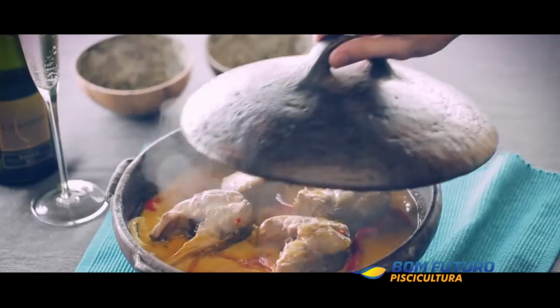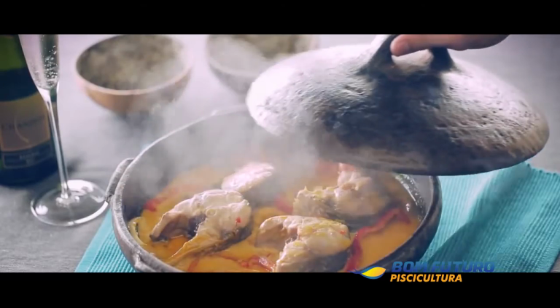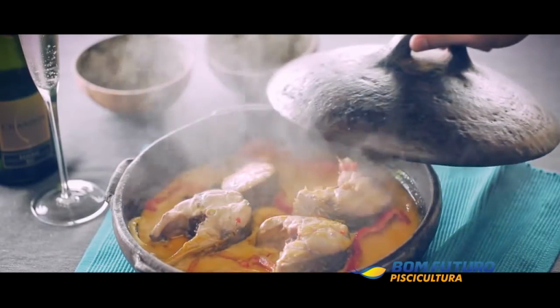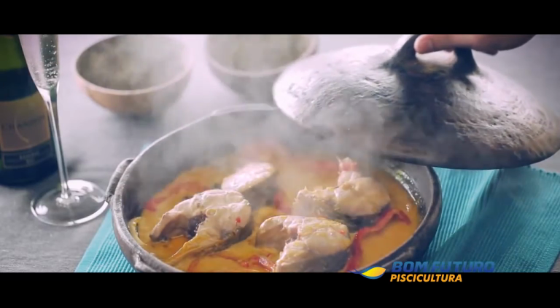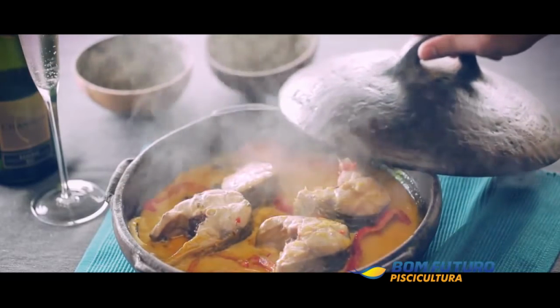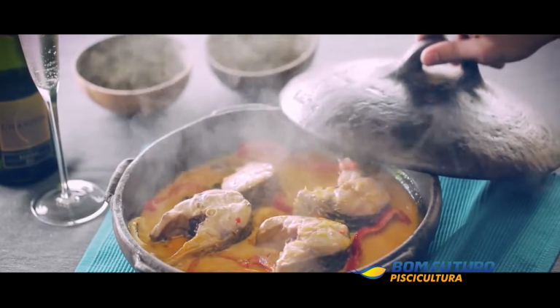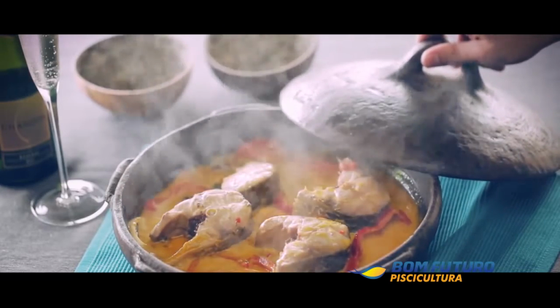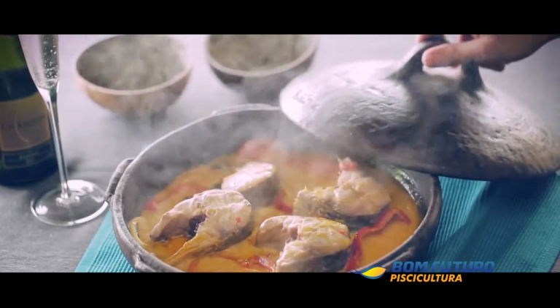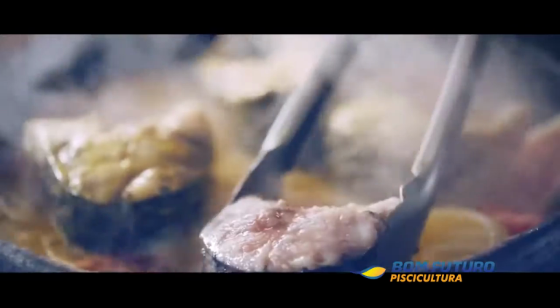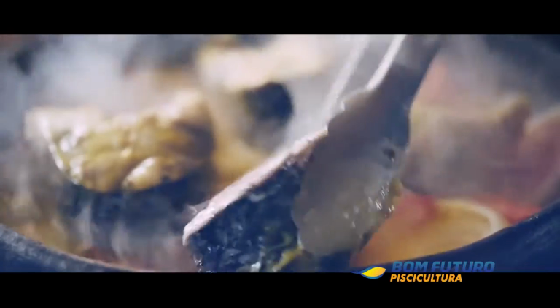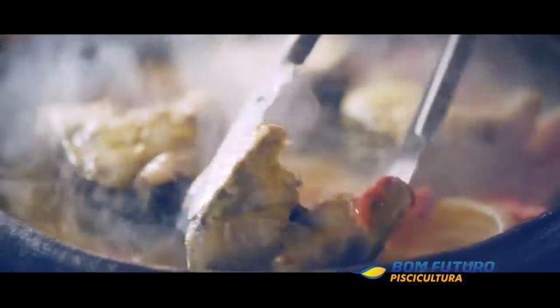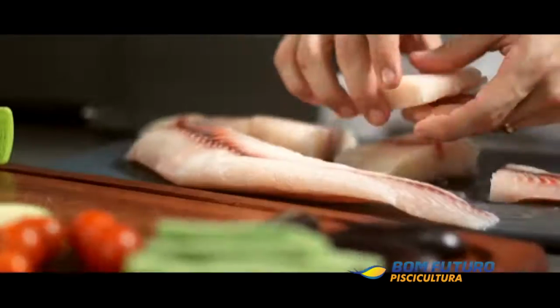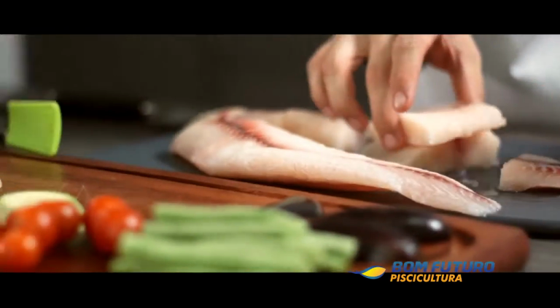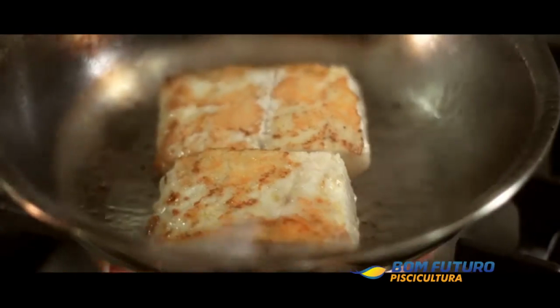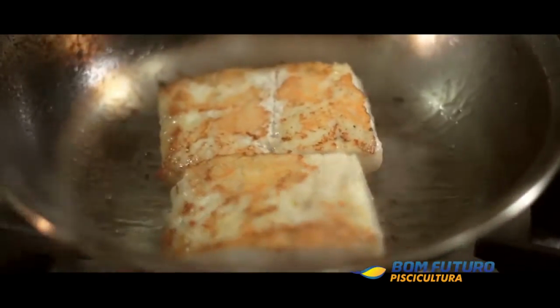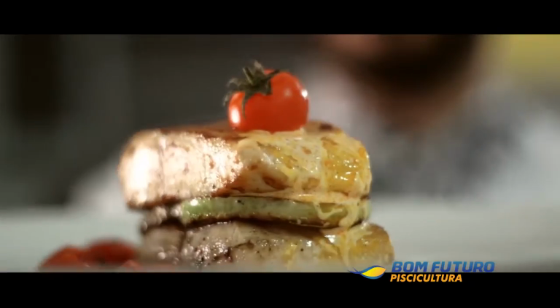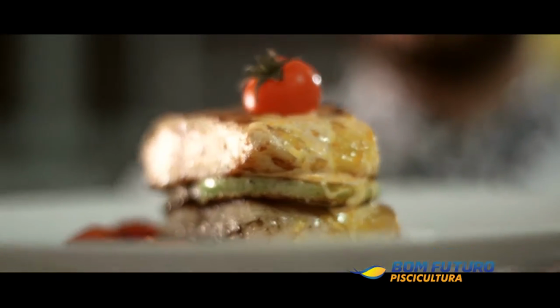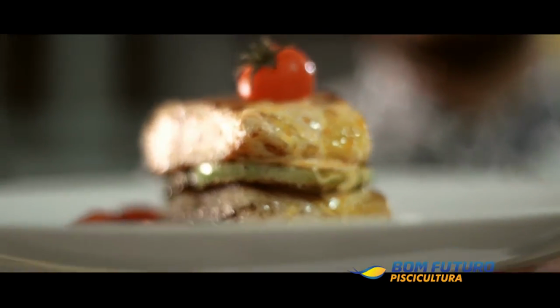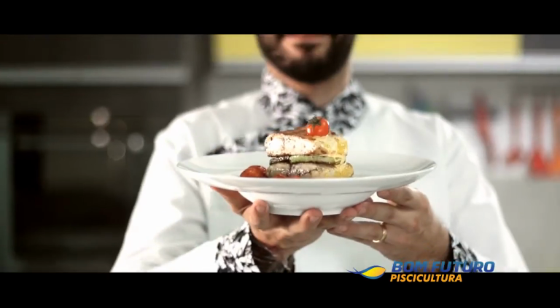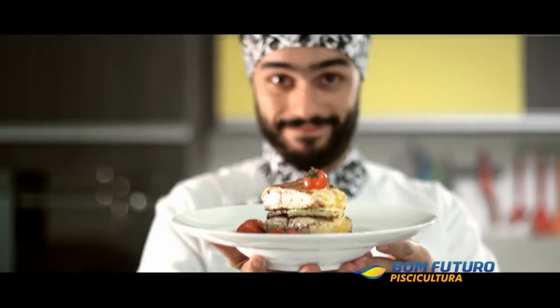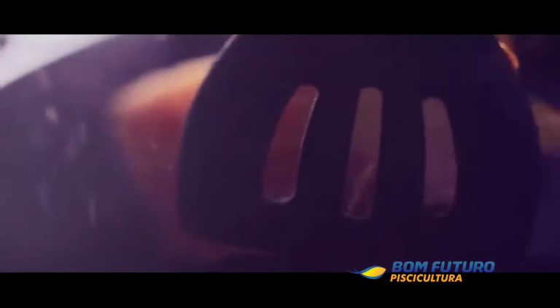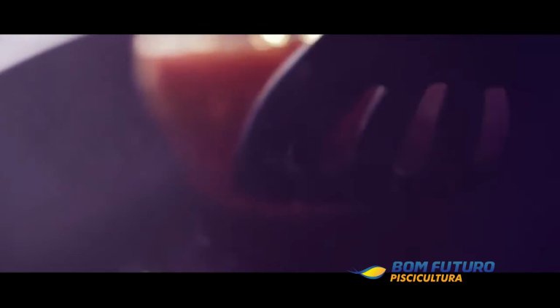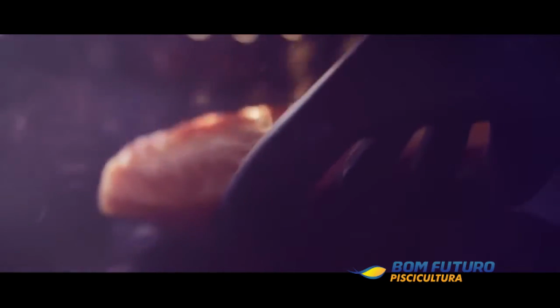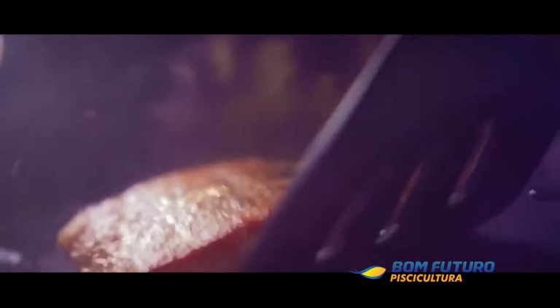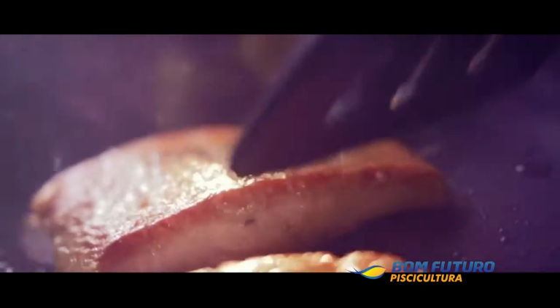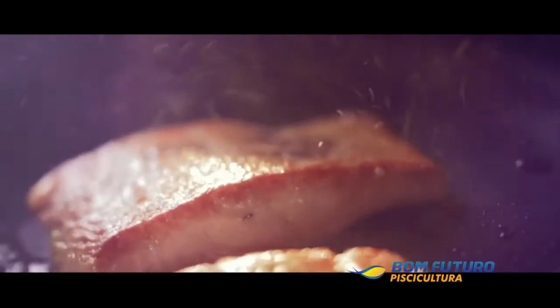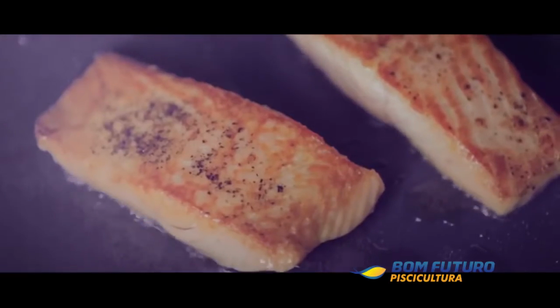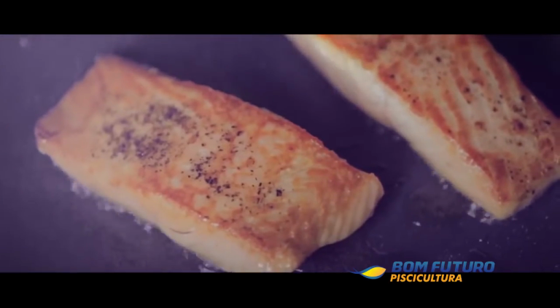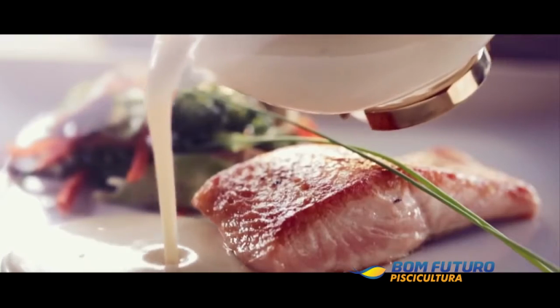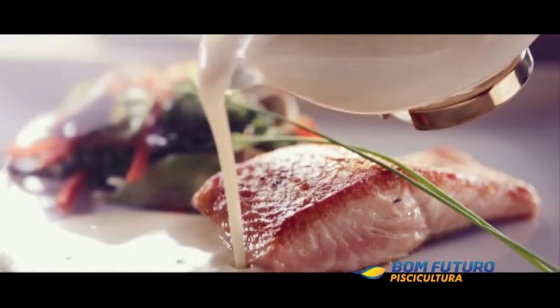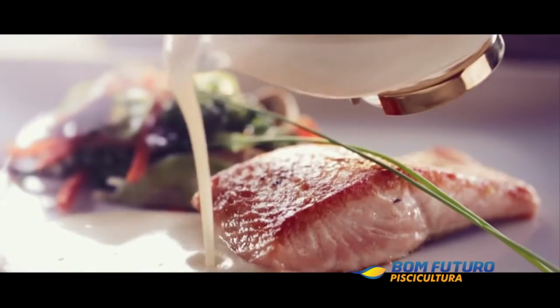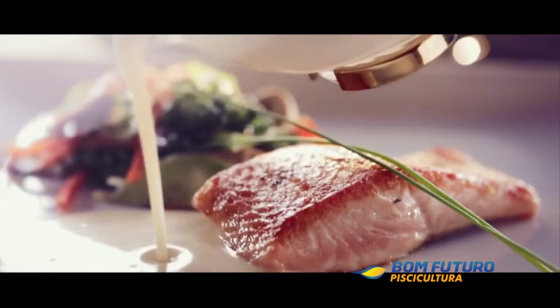Everyone knows that eating fish is essential to good nutrition. Its meat of soft texture and unique flavor brings a lot more than just good taste on meals. It brings health to everybody.